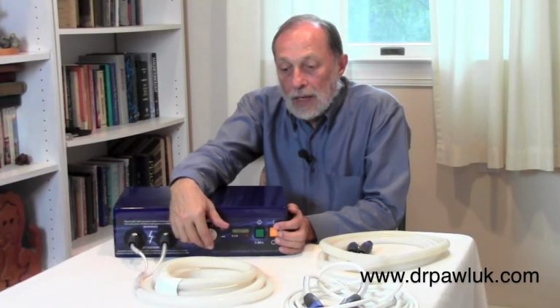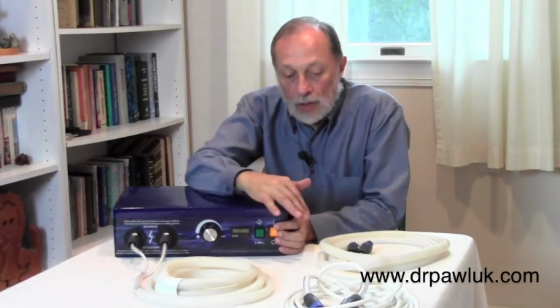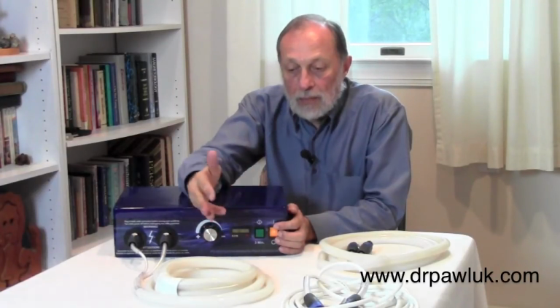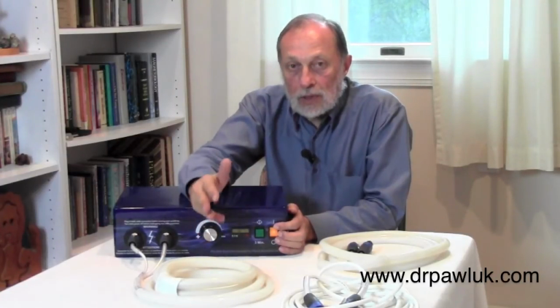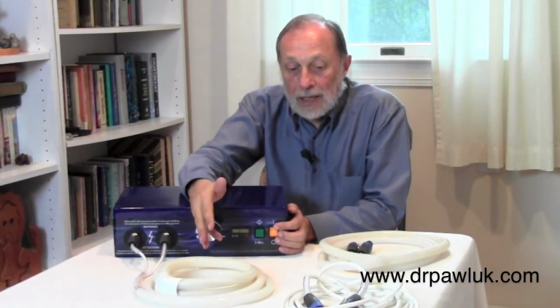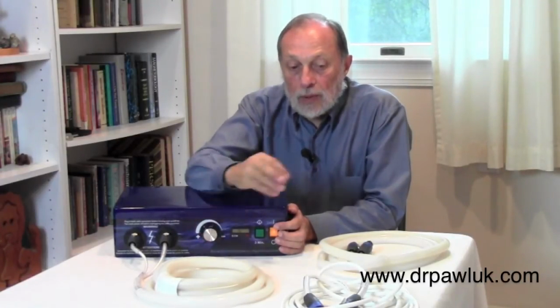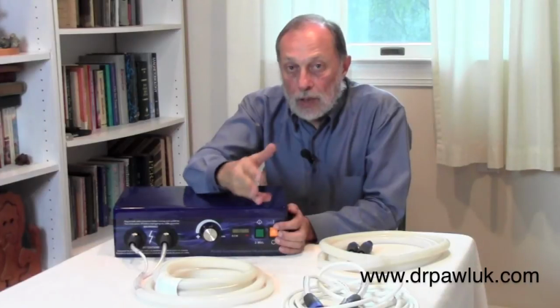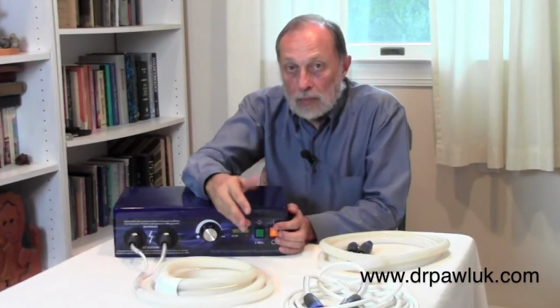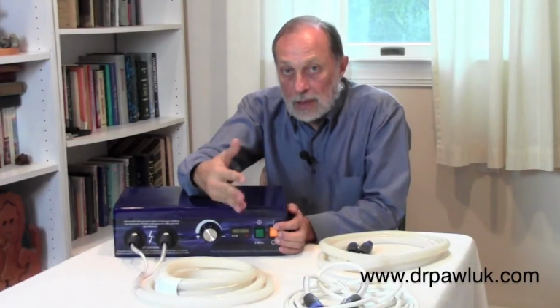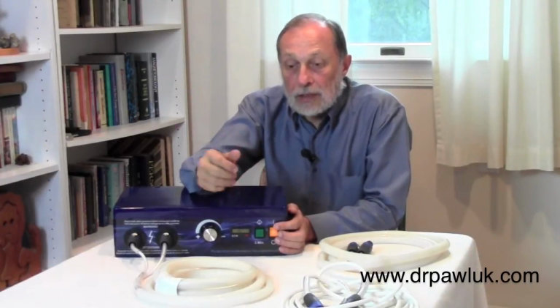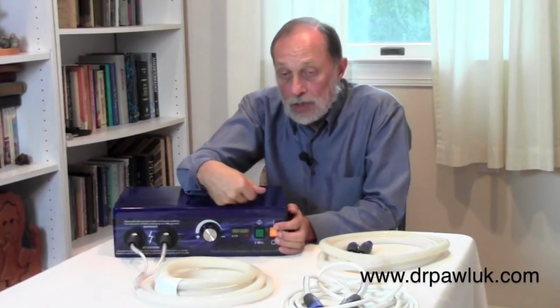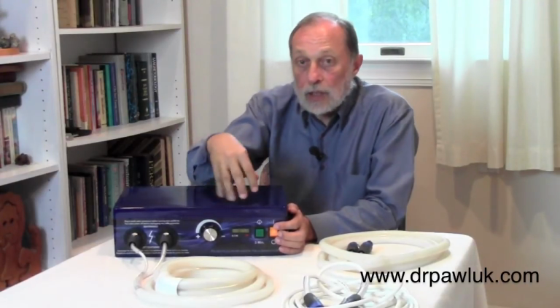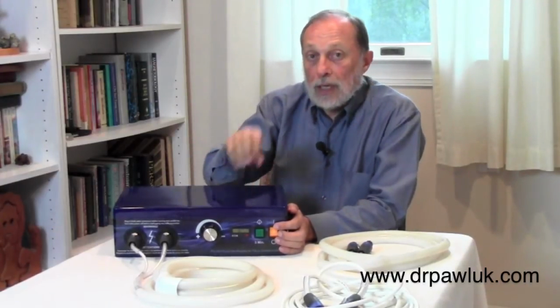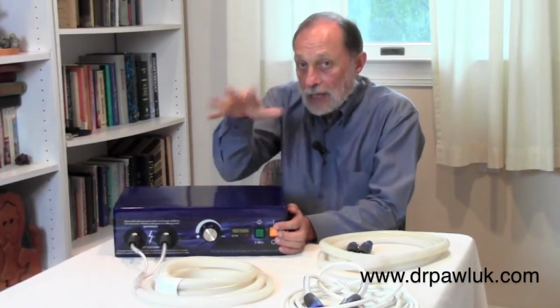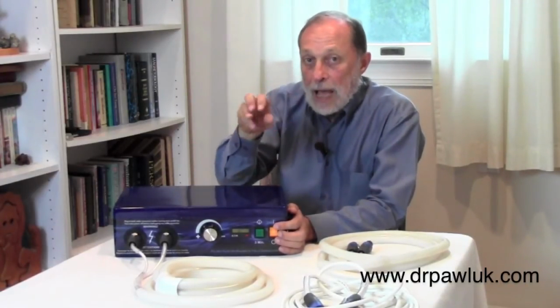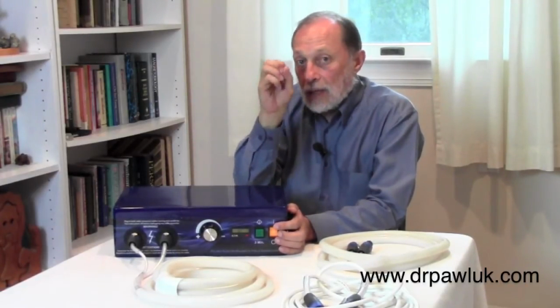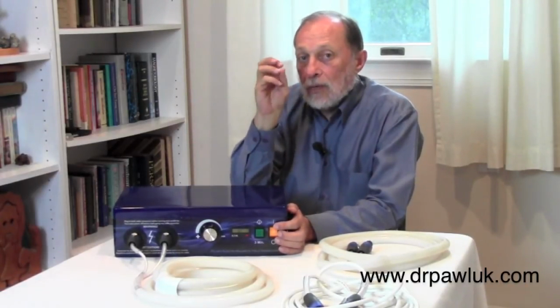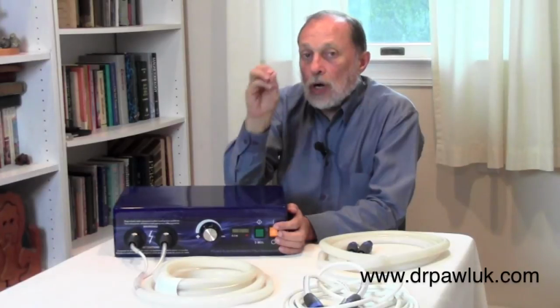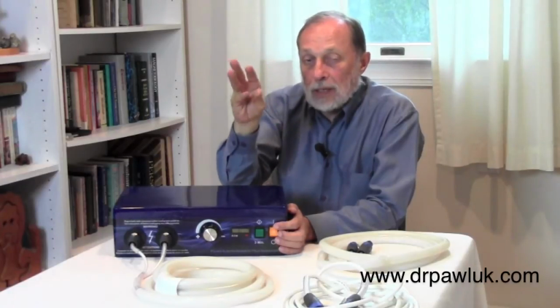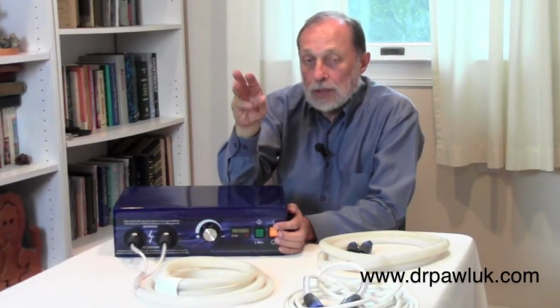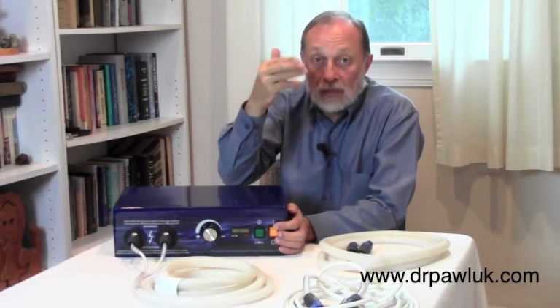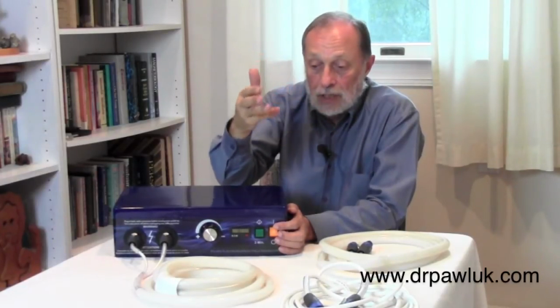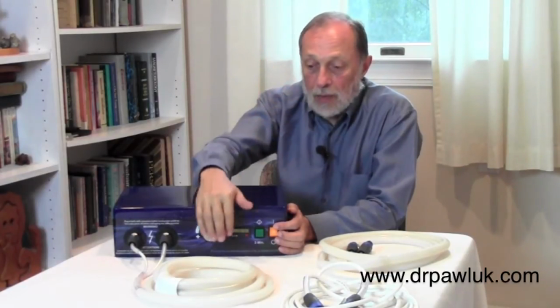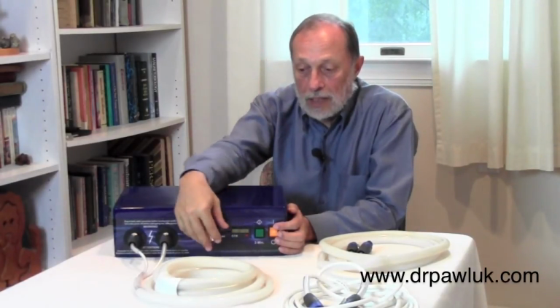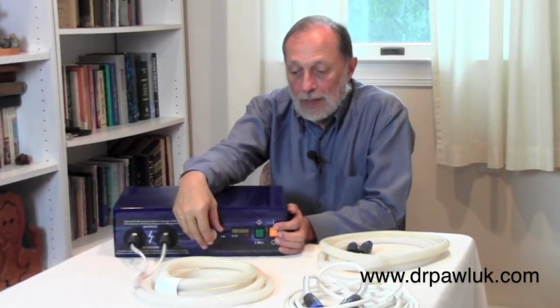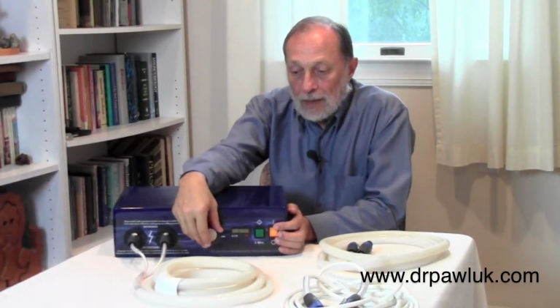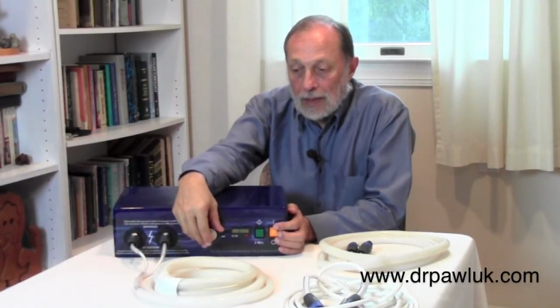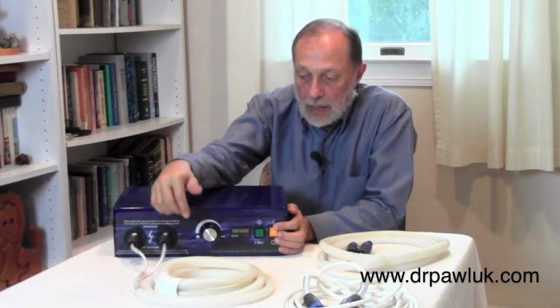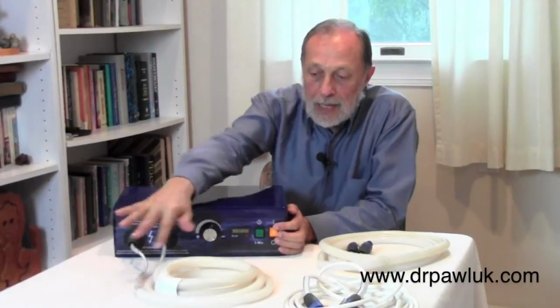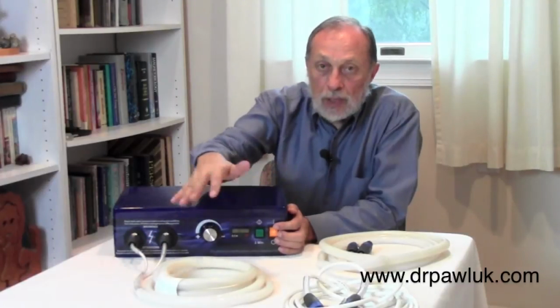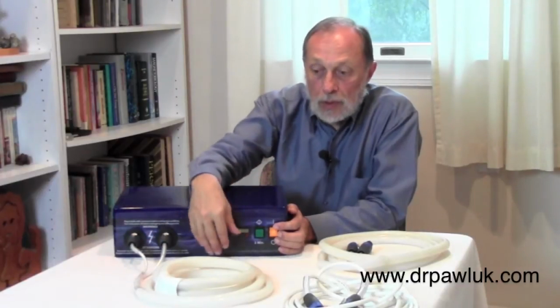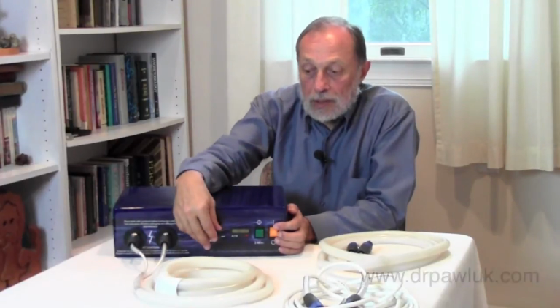You hear the same clicking sound with each of the coils because of the discharge inside the unit — that snap you get with the charge being discharged, like in a flash camera in a sense. And then the energy running through the coil itself.